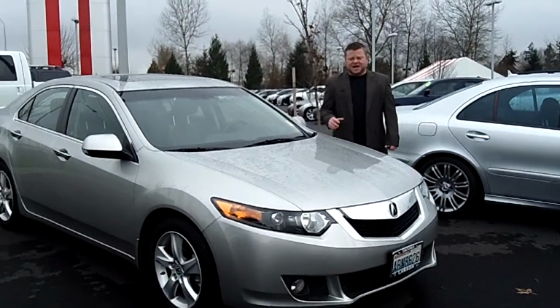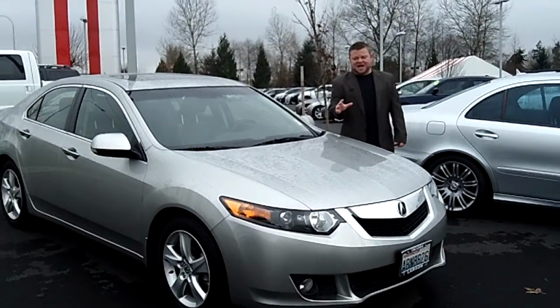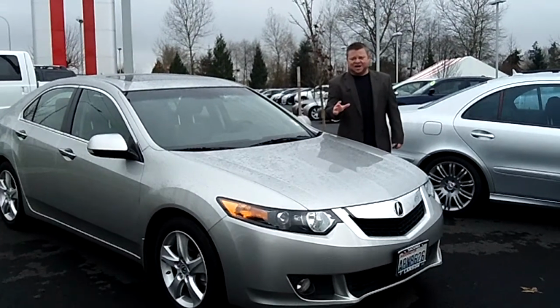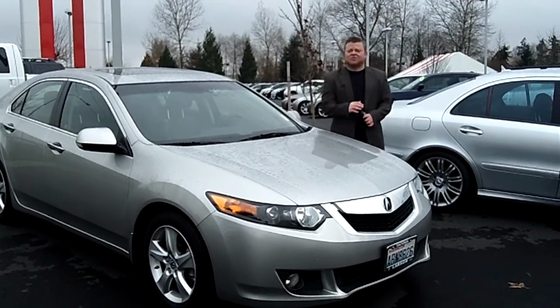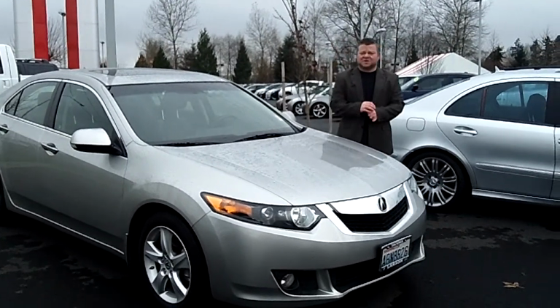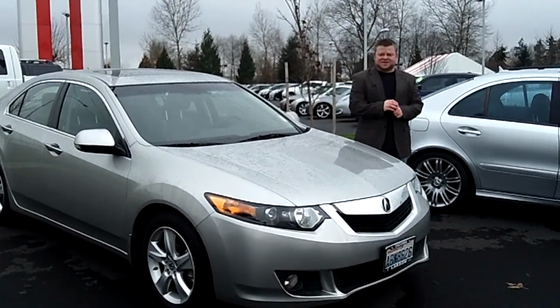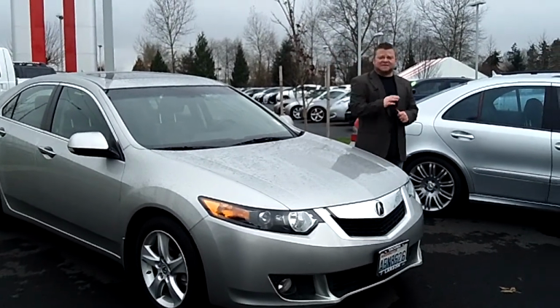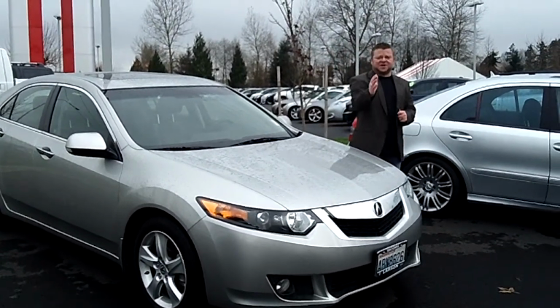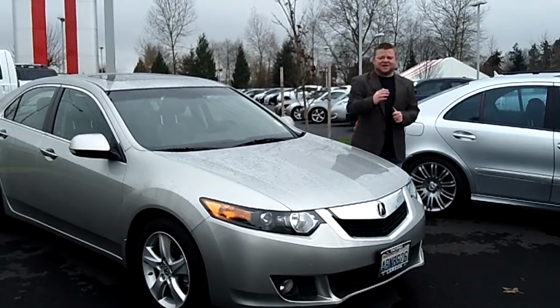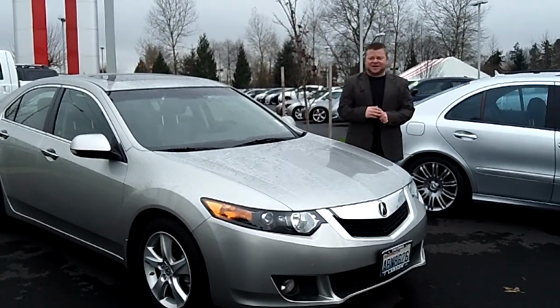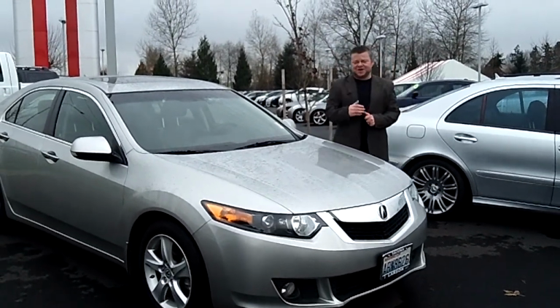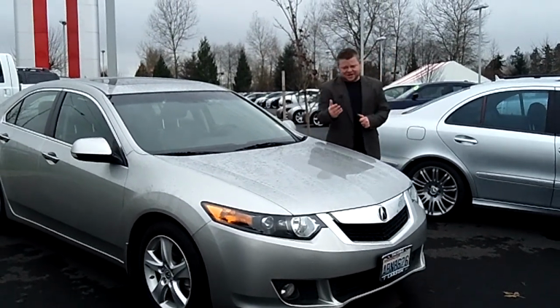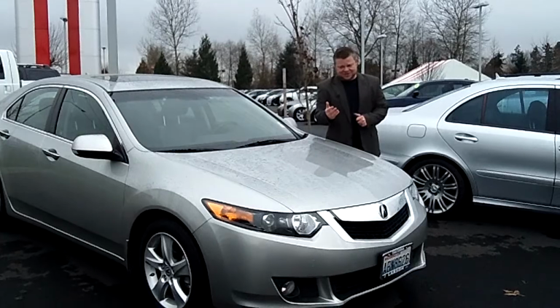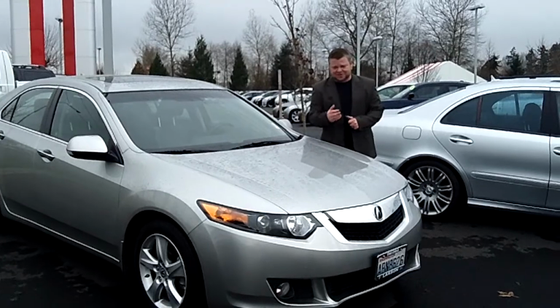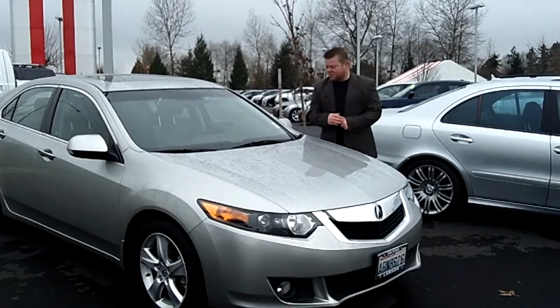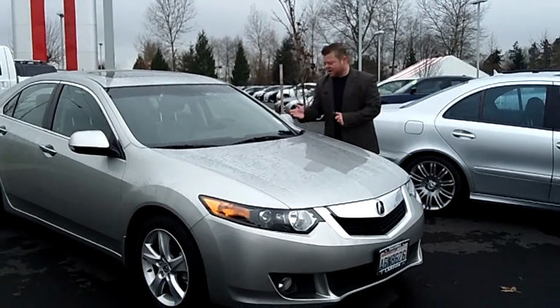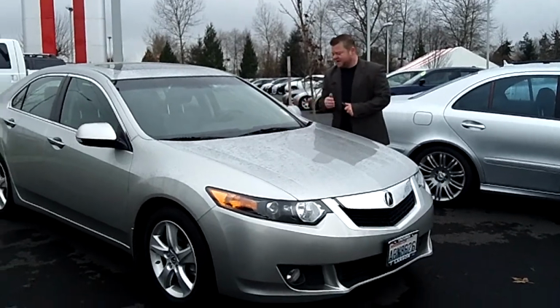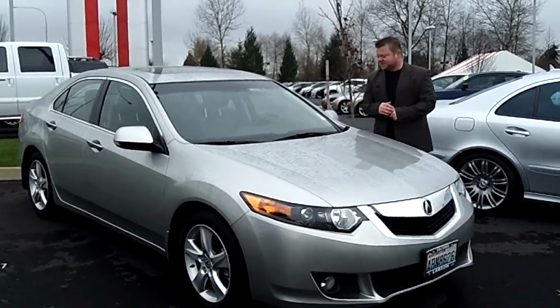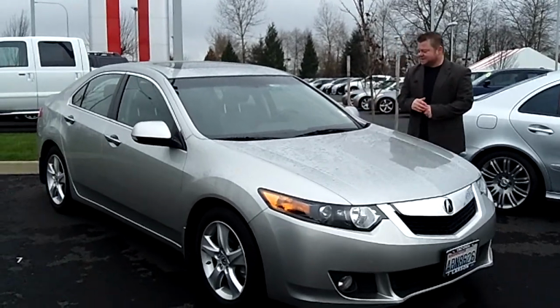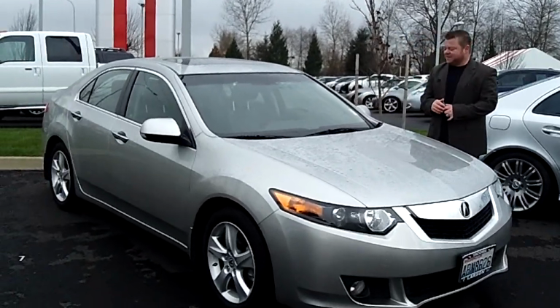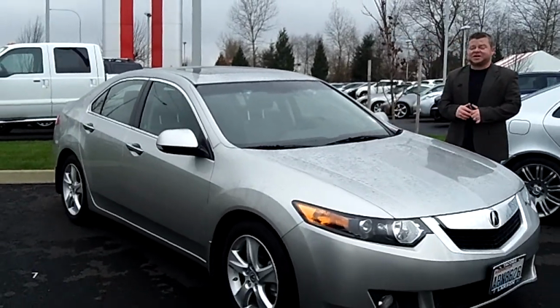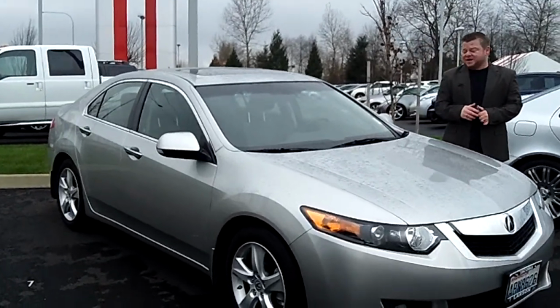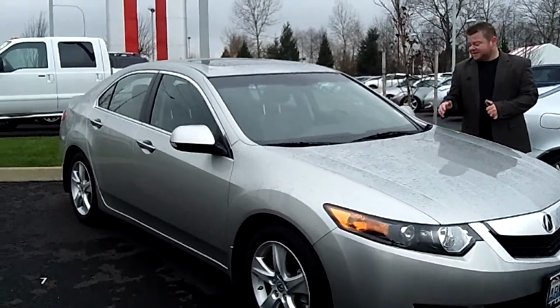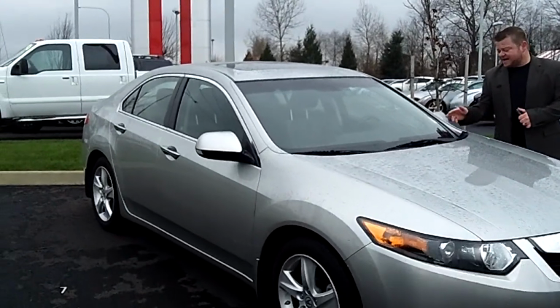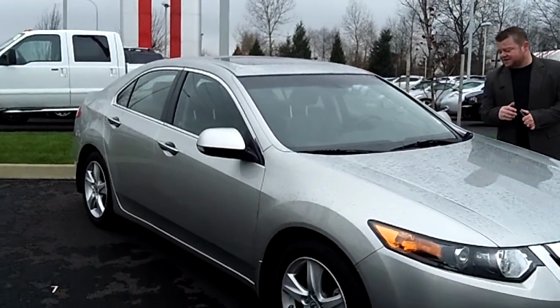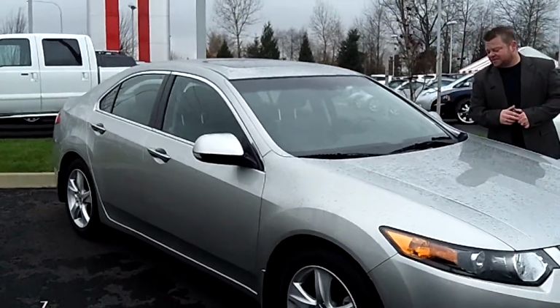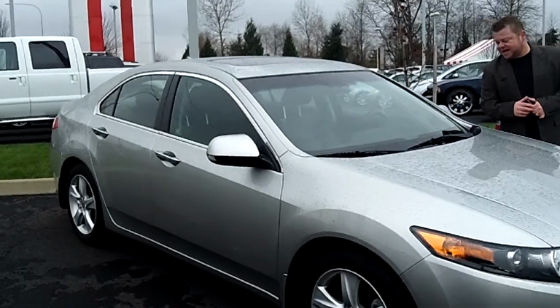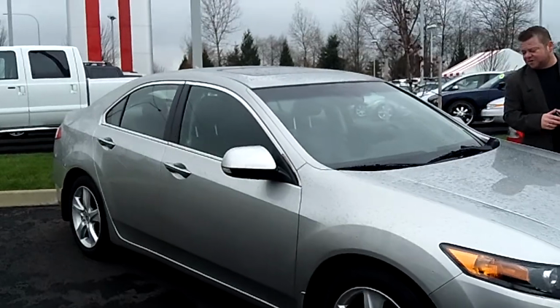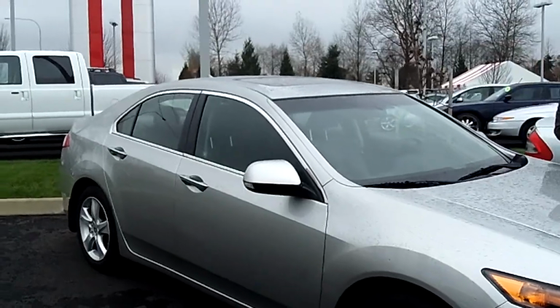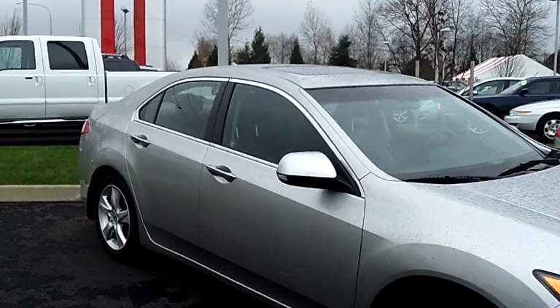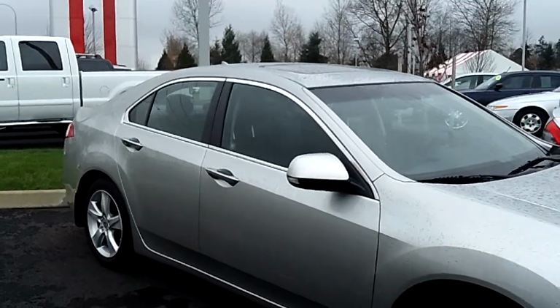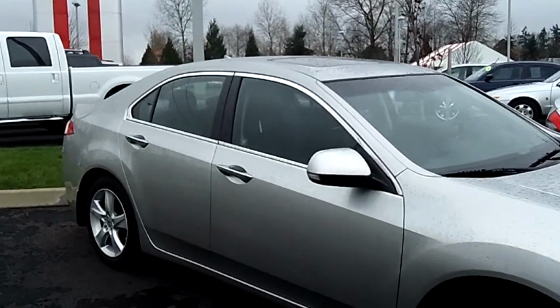Hi everybody, Scott Company Live right here at Robert Larson Nissan F5. Thanks for clicking that link and taking a look. Here is your virtual video walk-around. This is the 2010 Acura TSX. Stock number is A4424A.